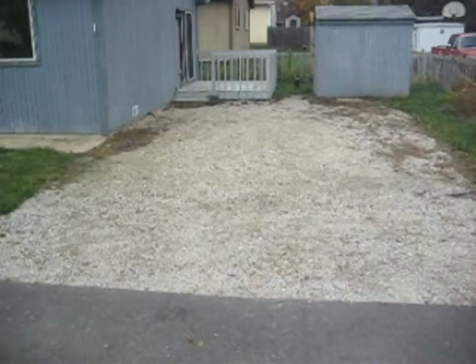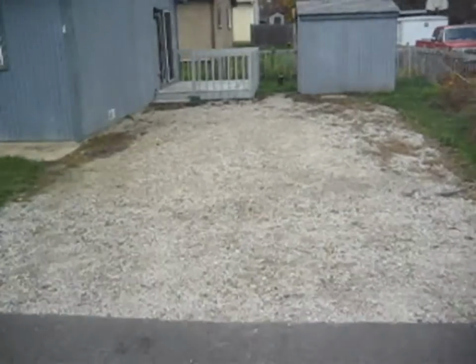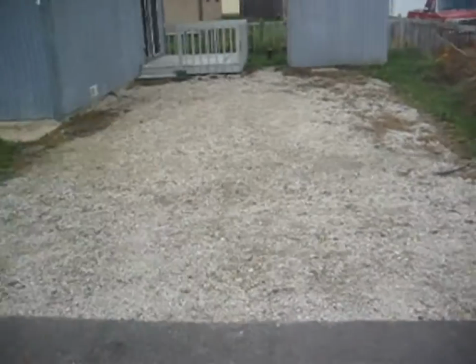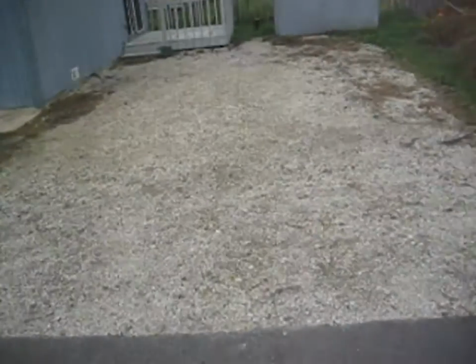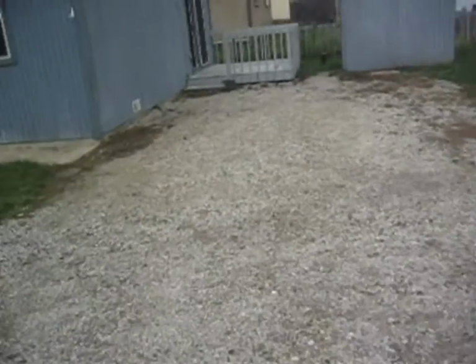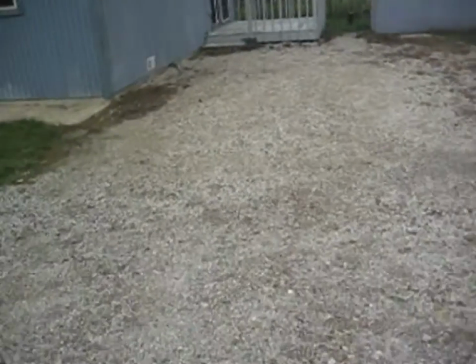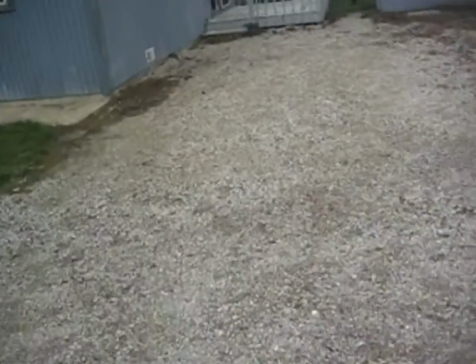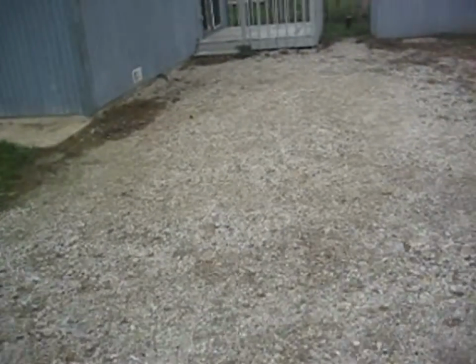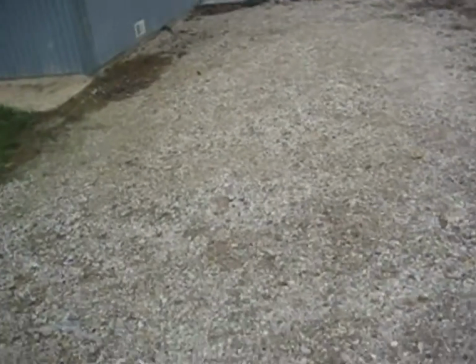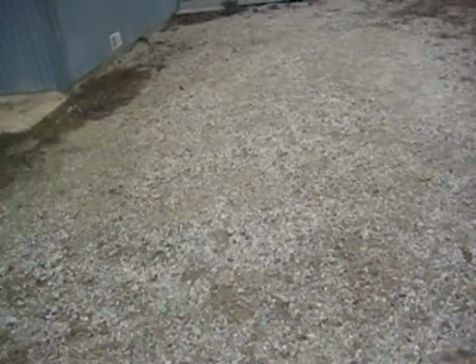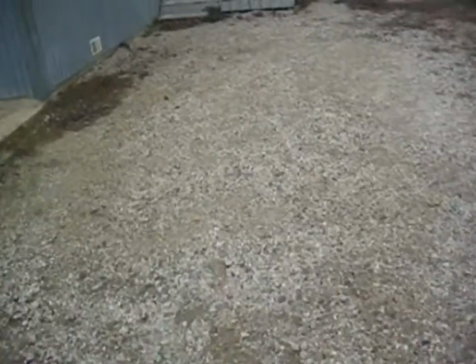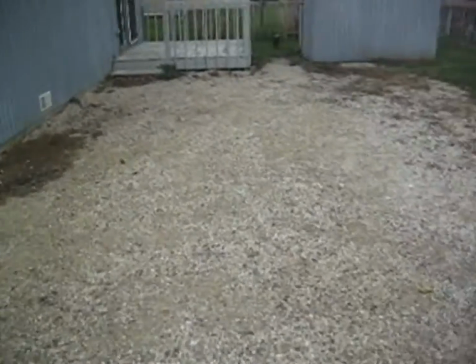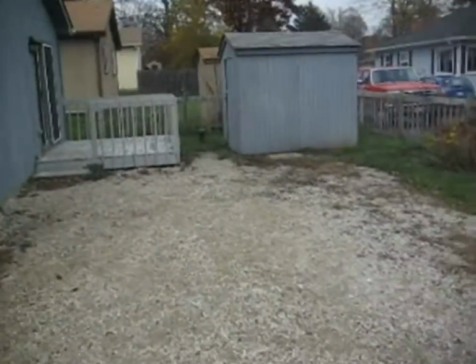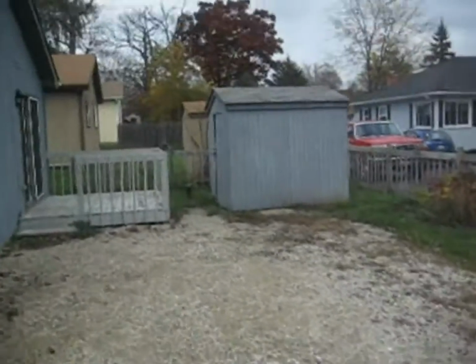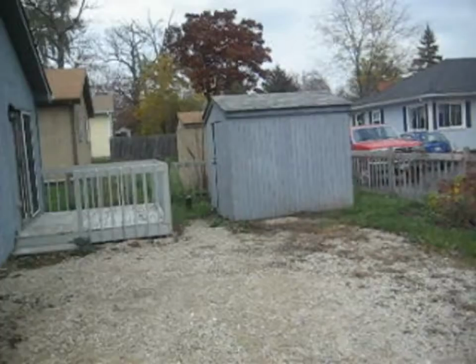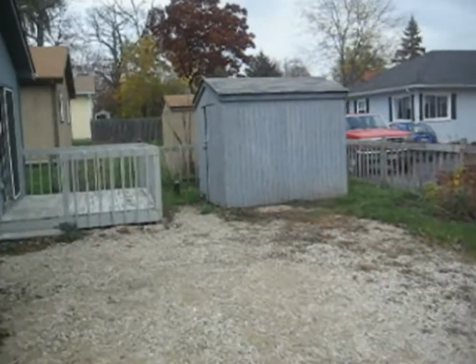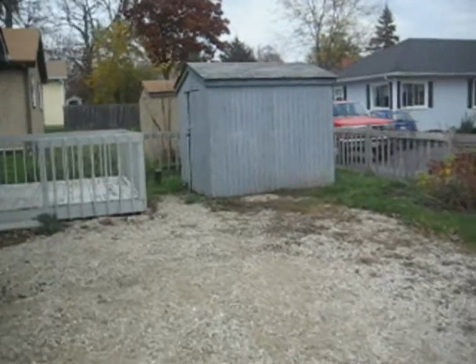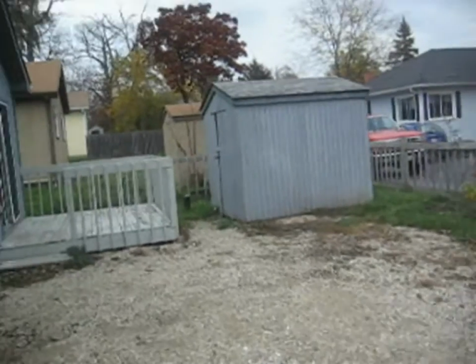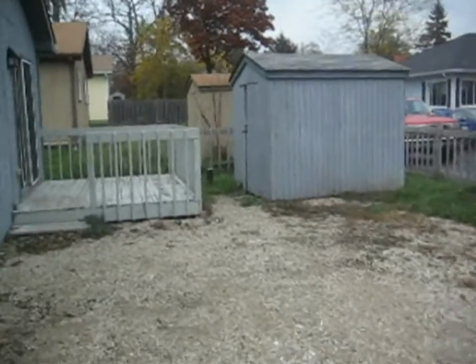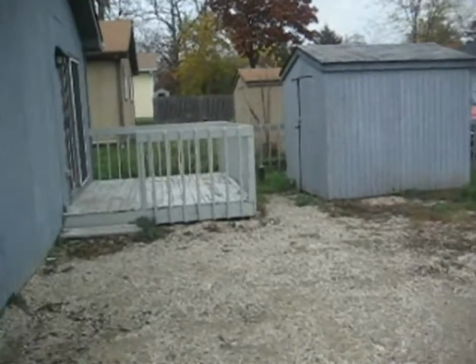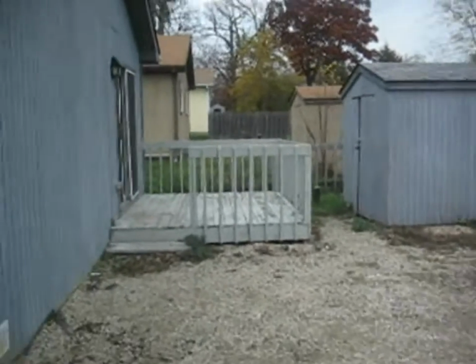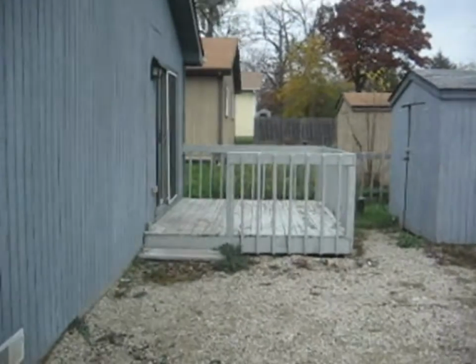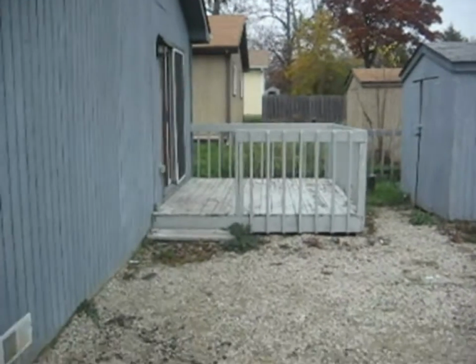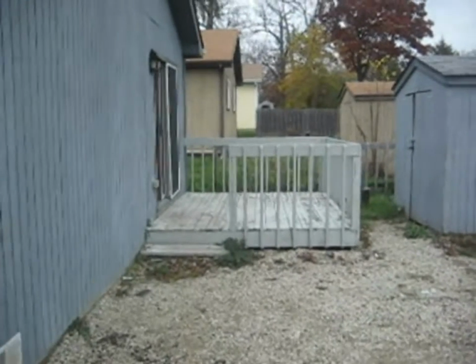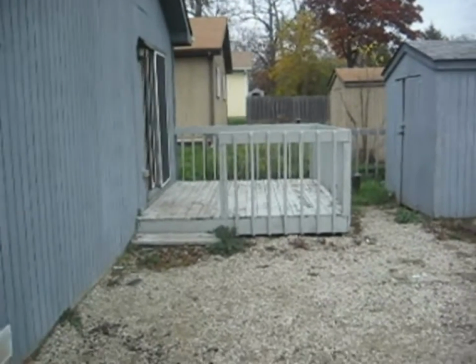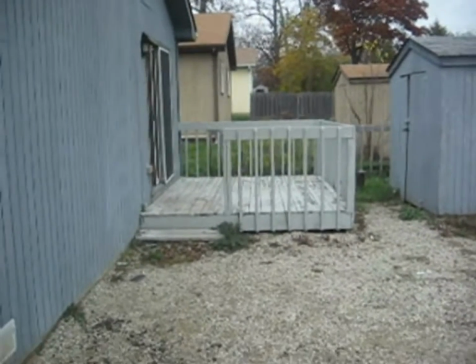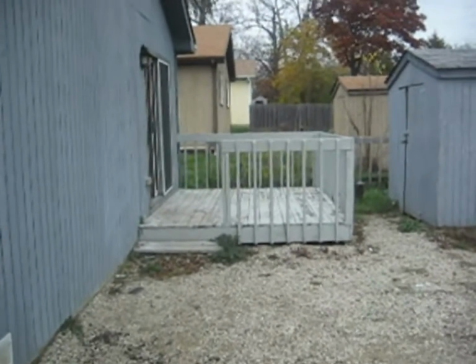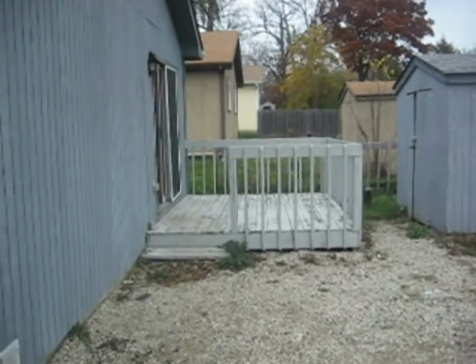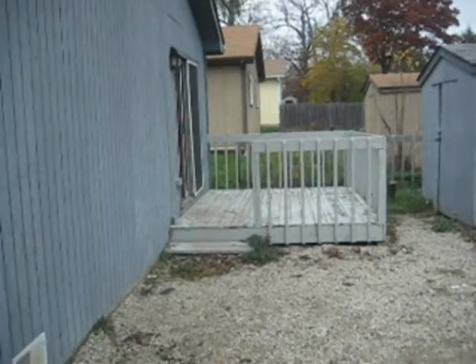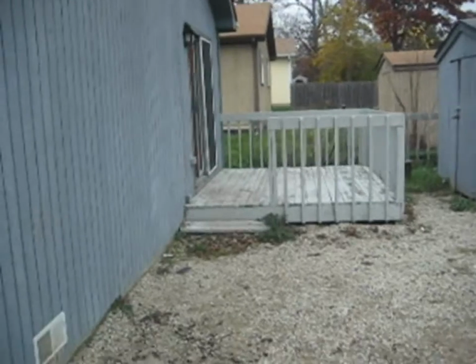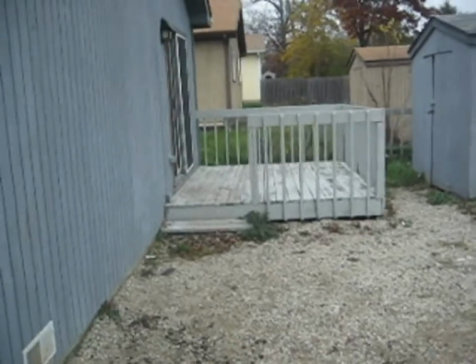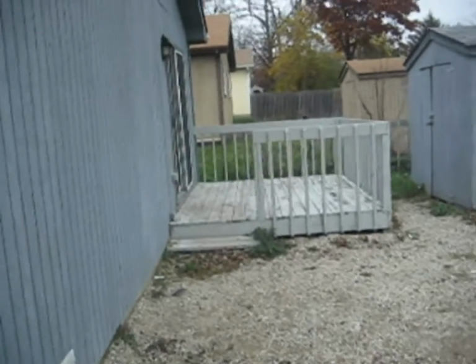There is a gravel parking apron over here — you'll probably get four cars in here. There's a storage shed over there on the right, and we've got a wood deck off of the kitchen.